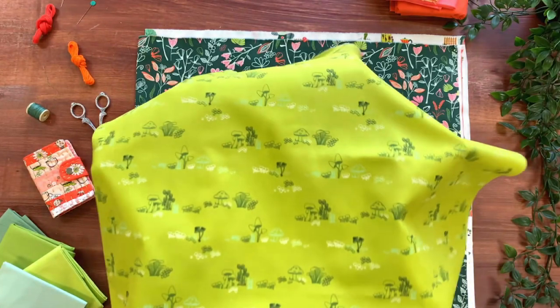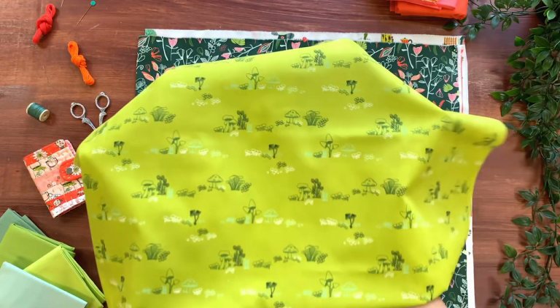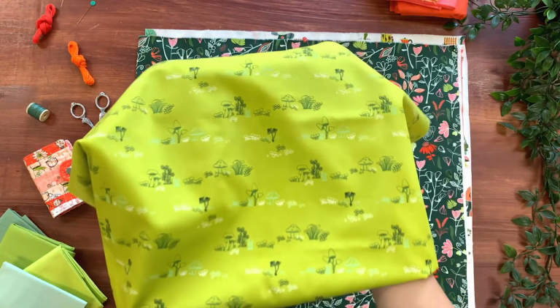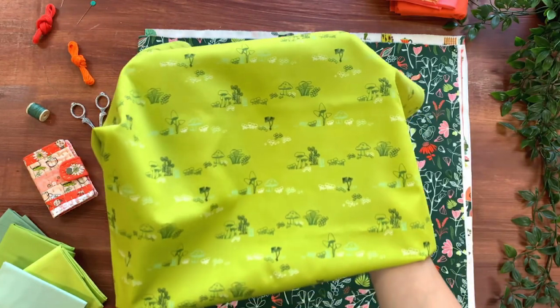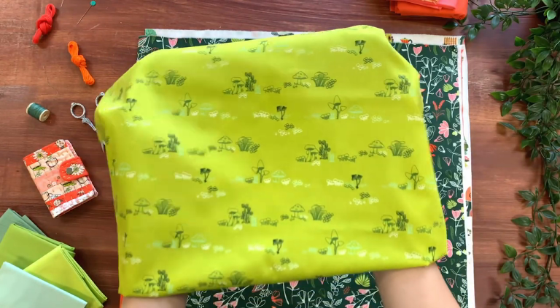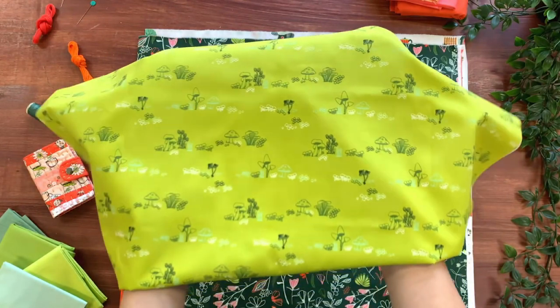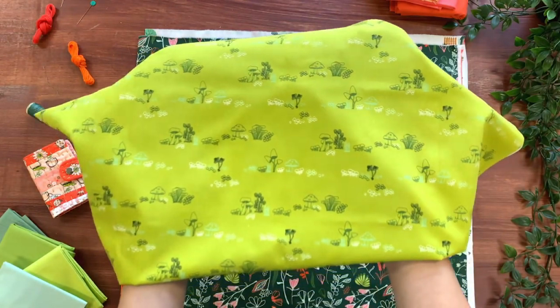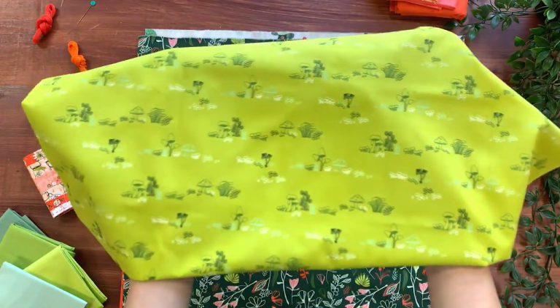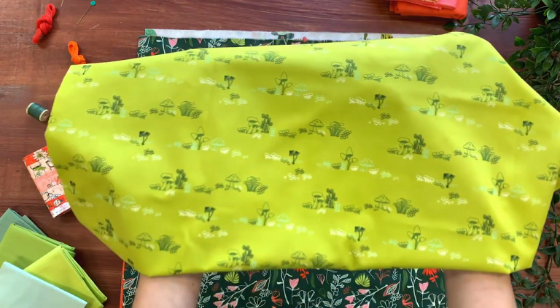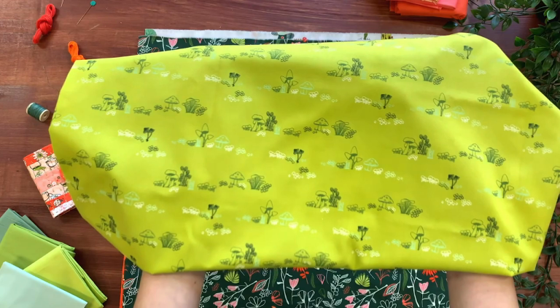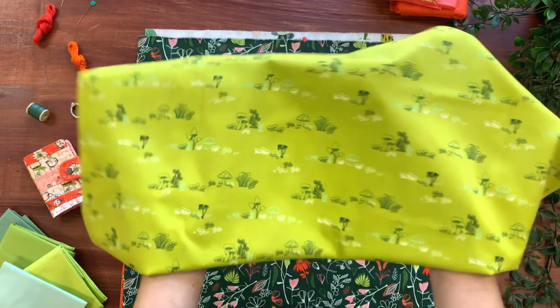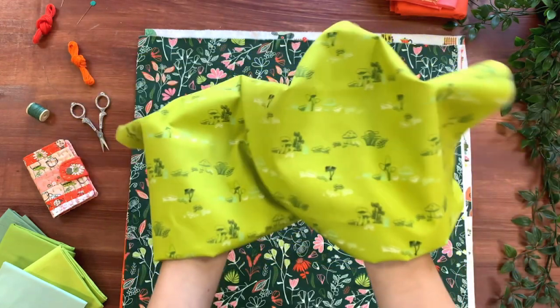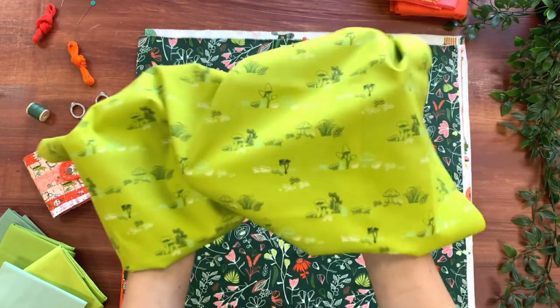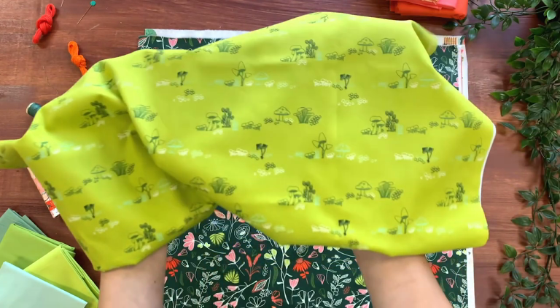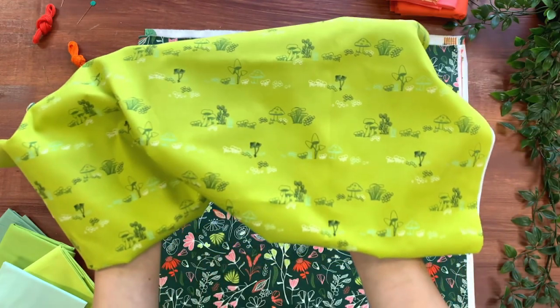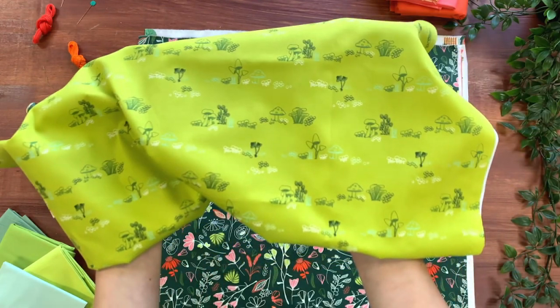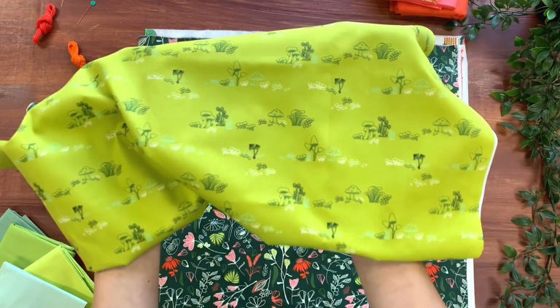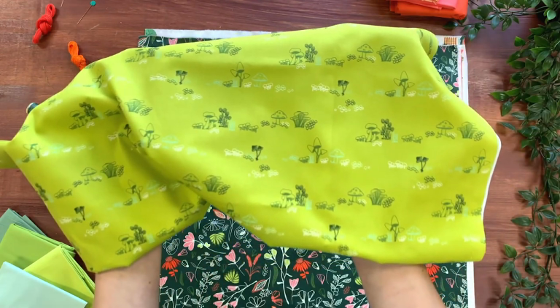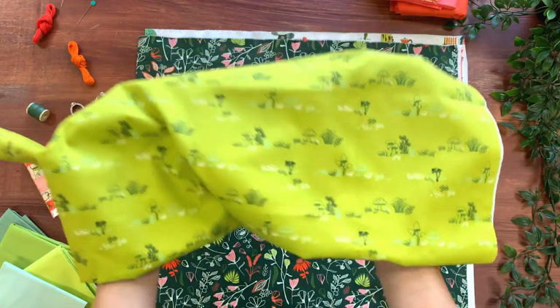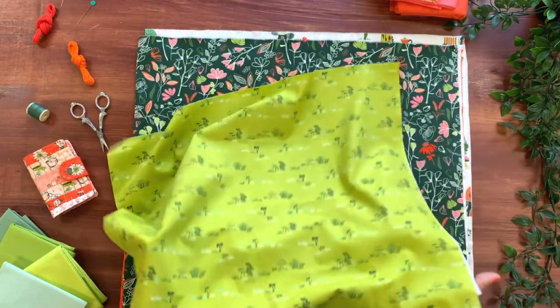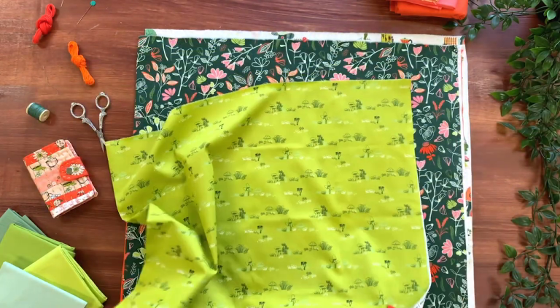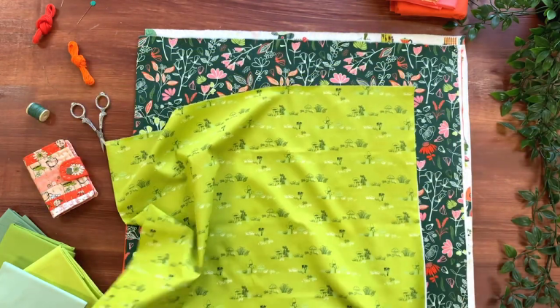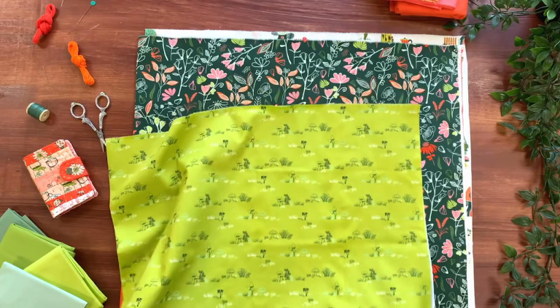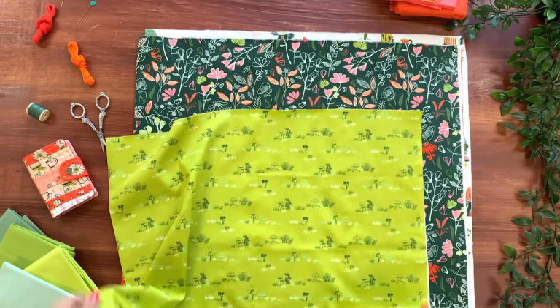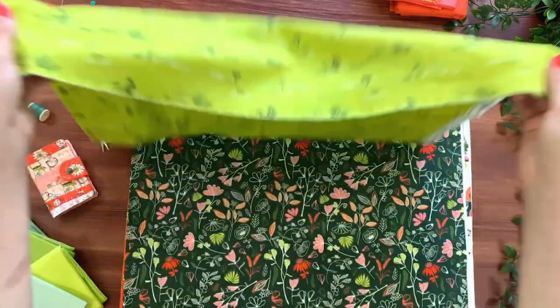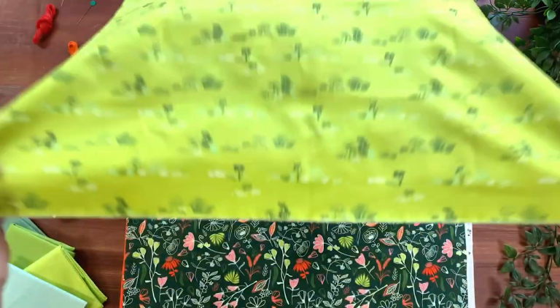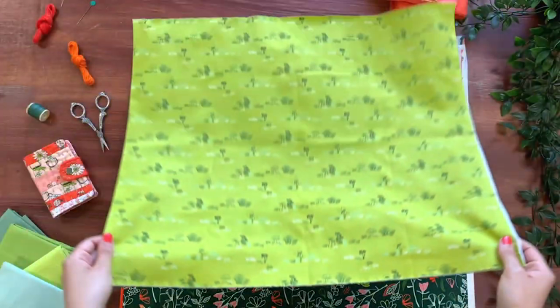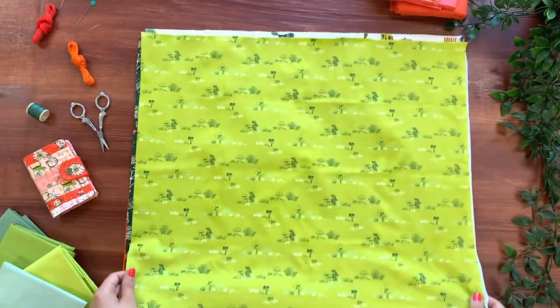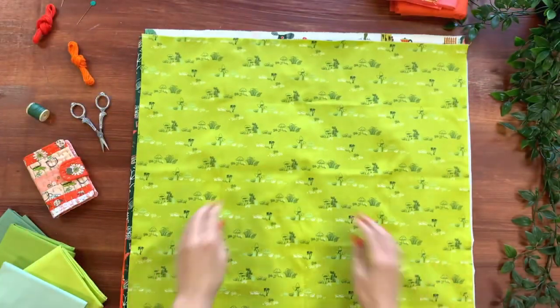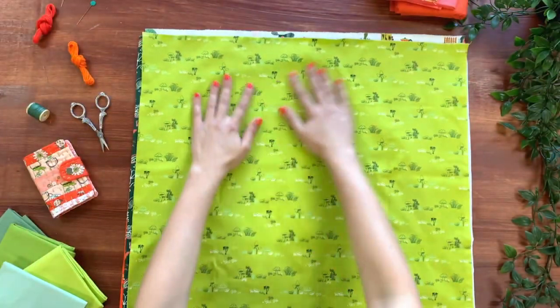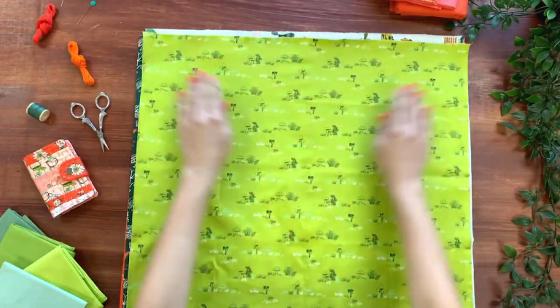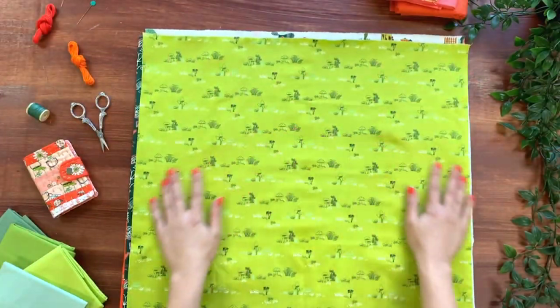Here's a super cute blender print with small-scale mushrooms on this electric lime background. I love the charming outline sketches of all the different types of mushrooms. This print will surely add just the right amount of charm to your sewing projects.